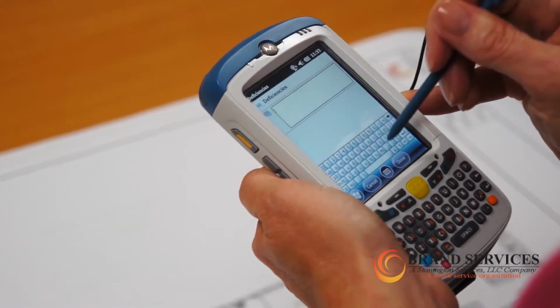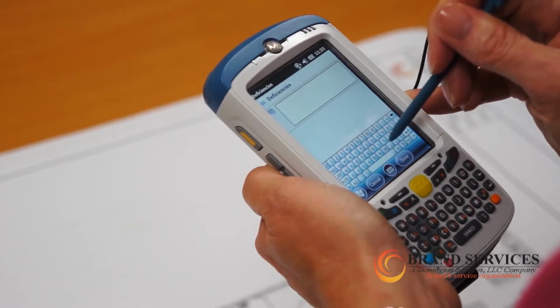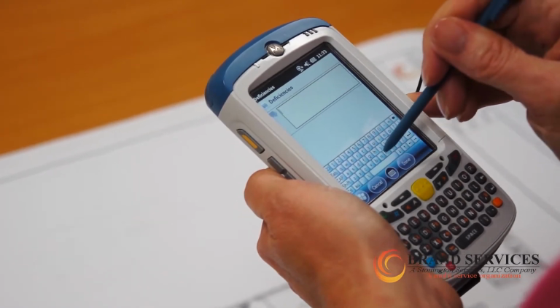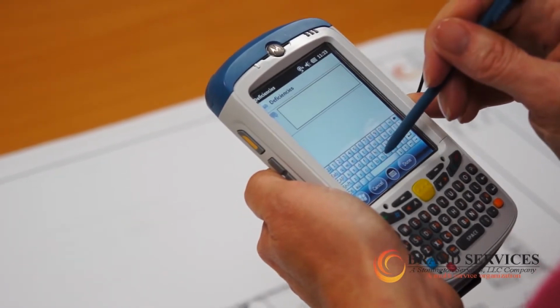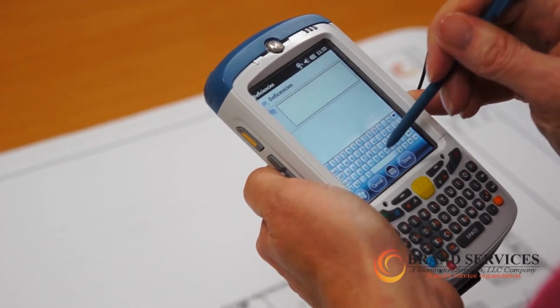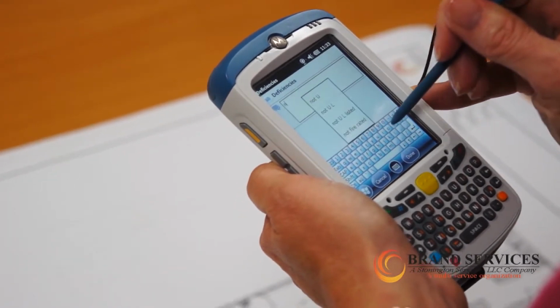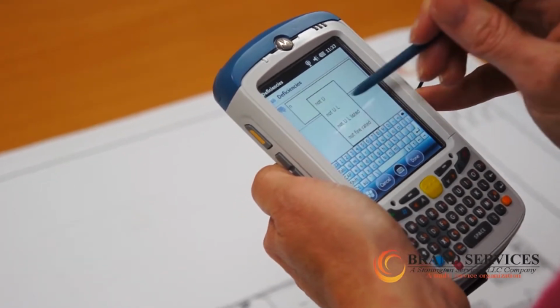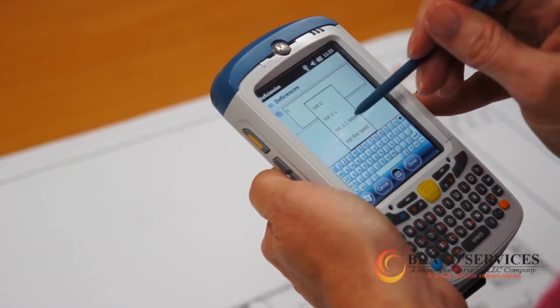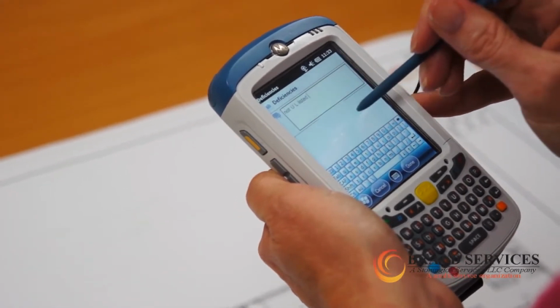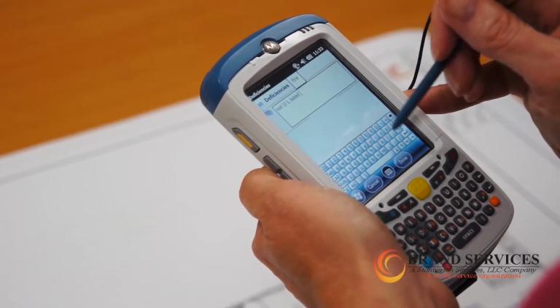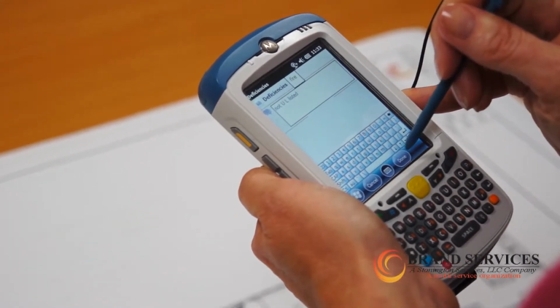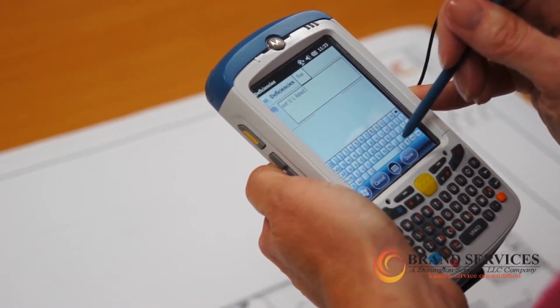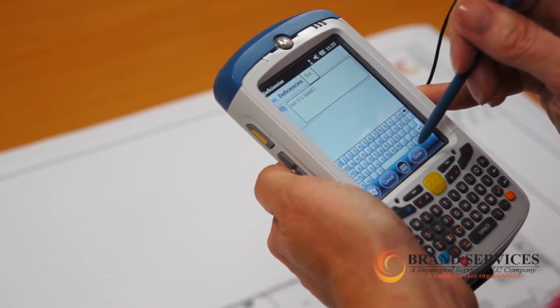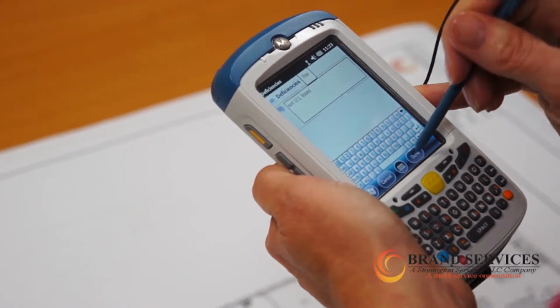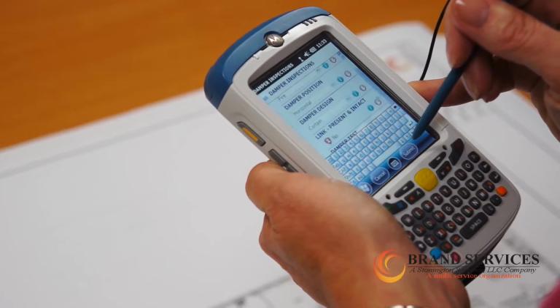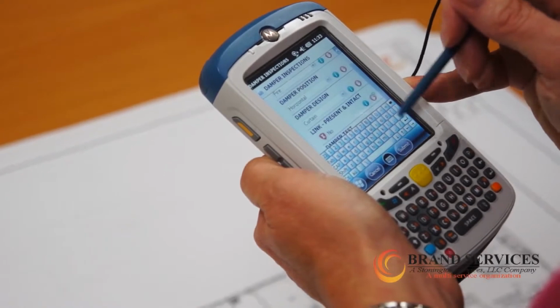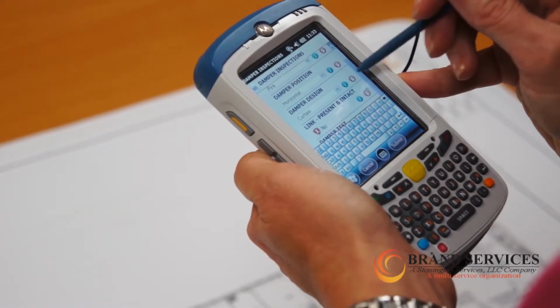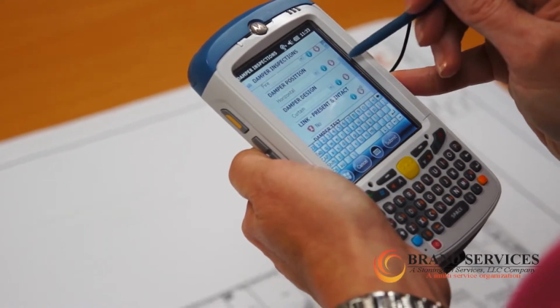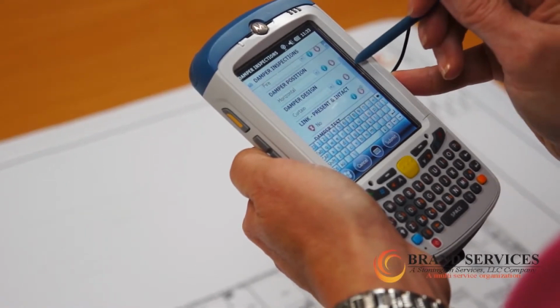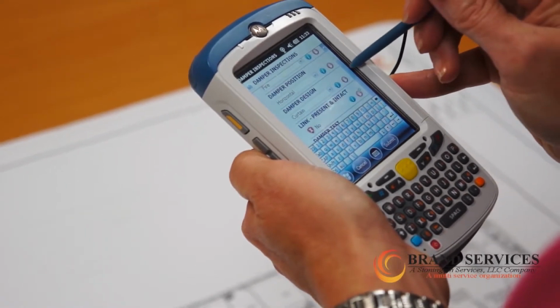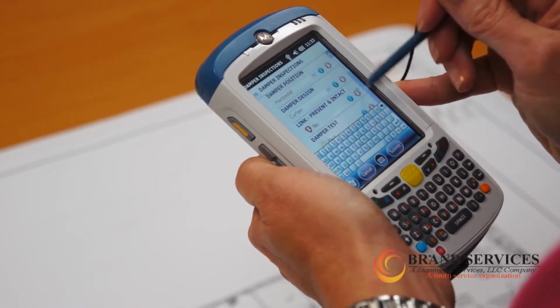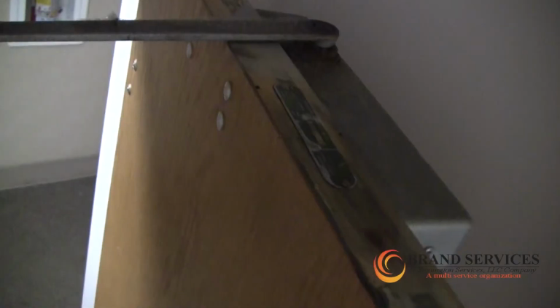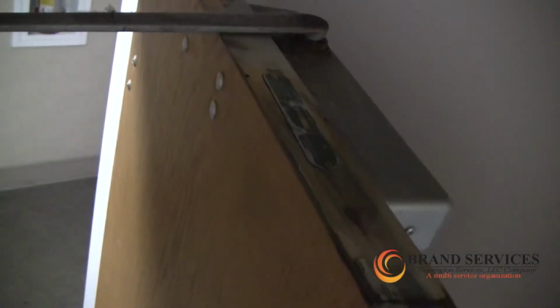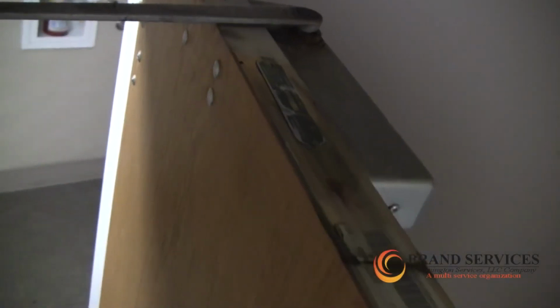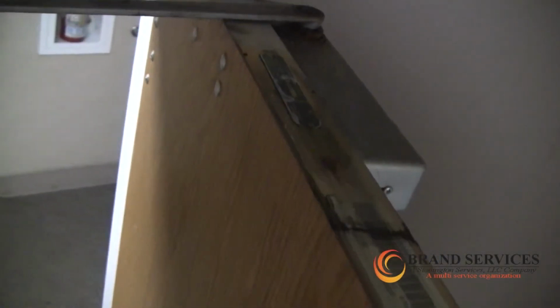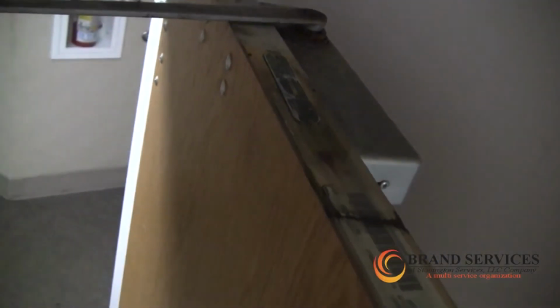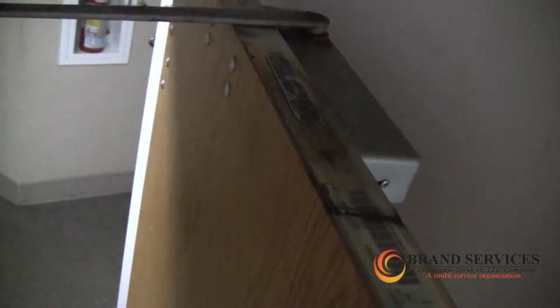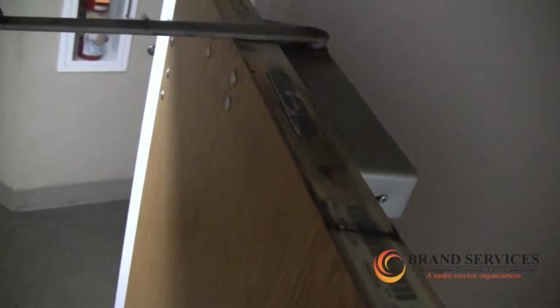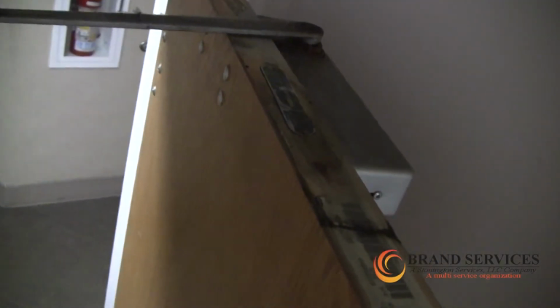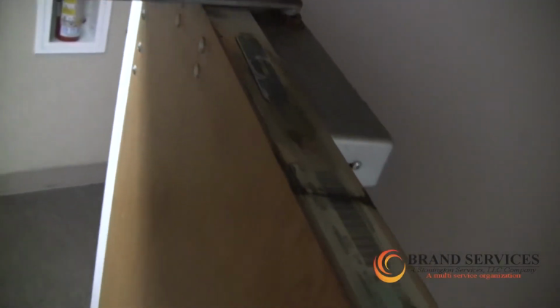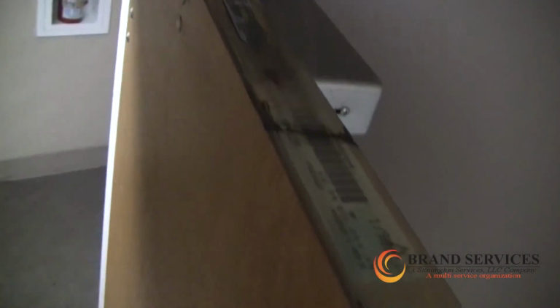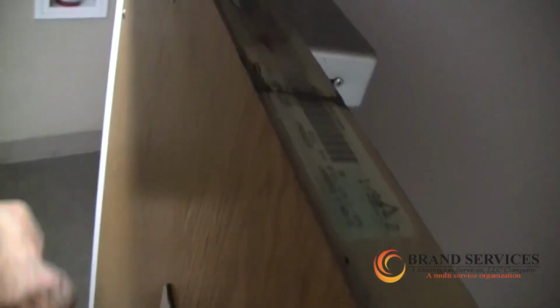Each inspection finding is placed on our server indefinitely, and with a username and password, our clients can access the reports at any time. Our system allows for a historical record of each door and damper.